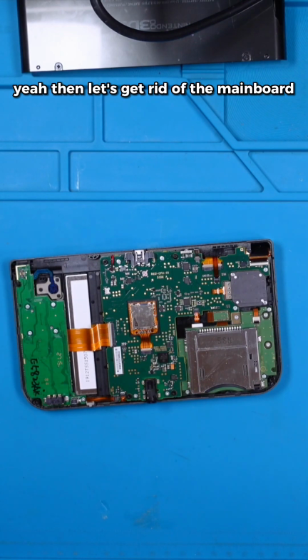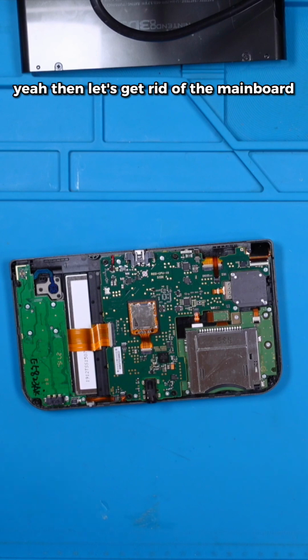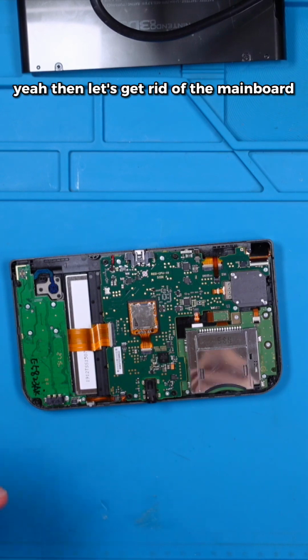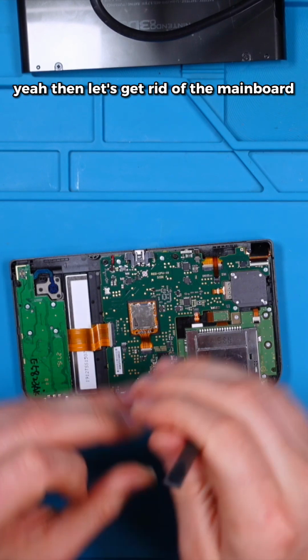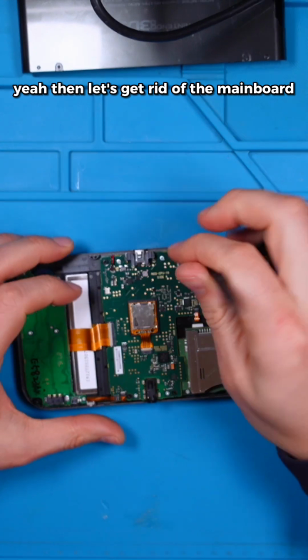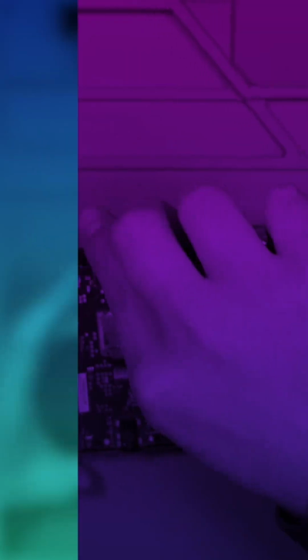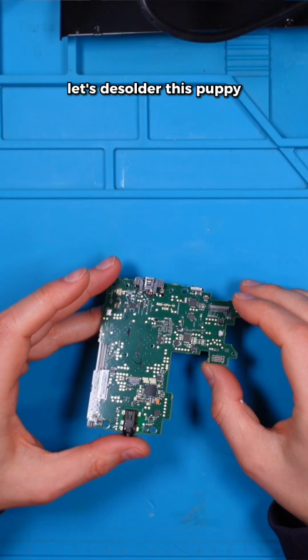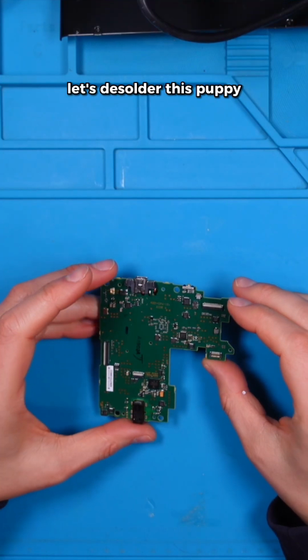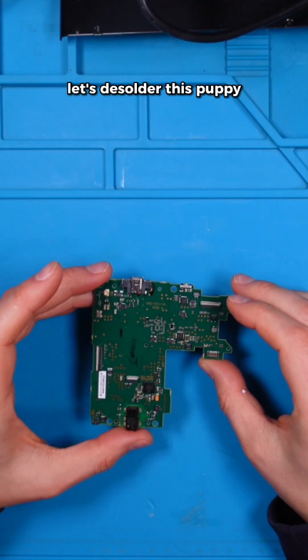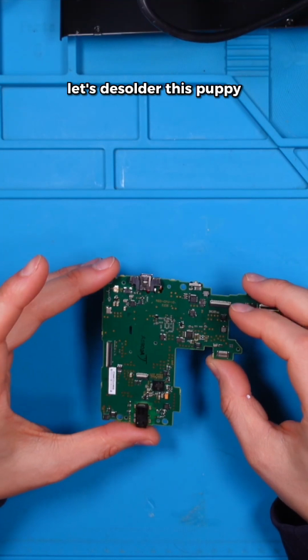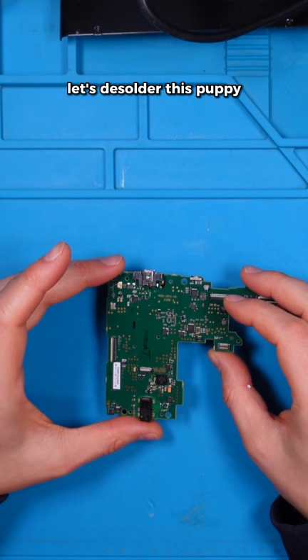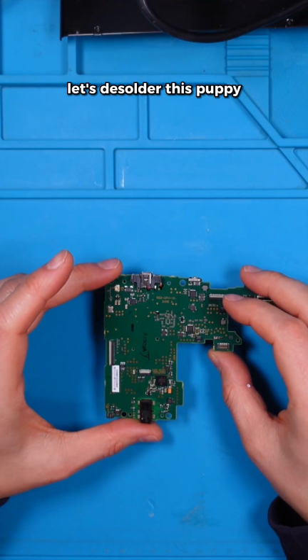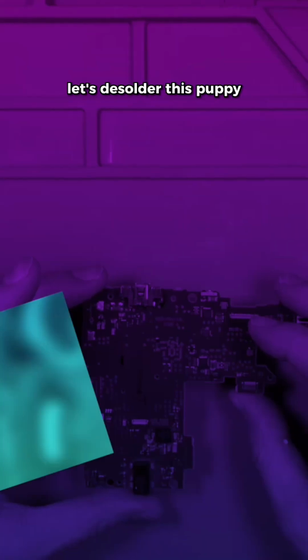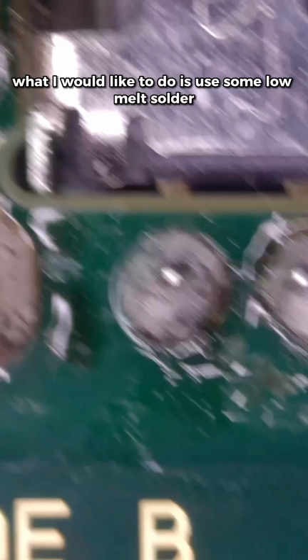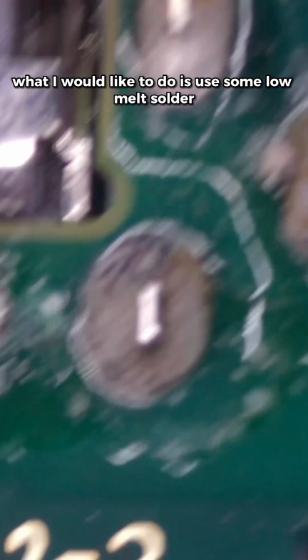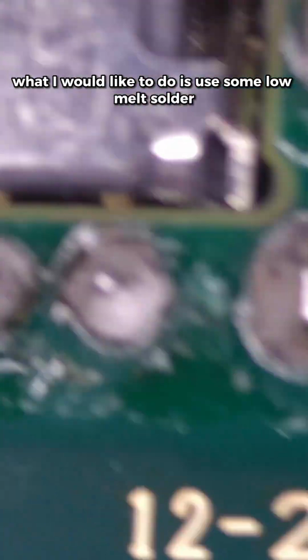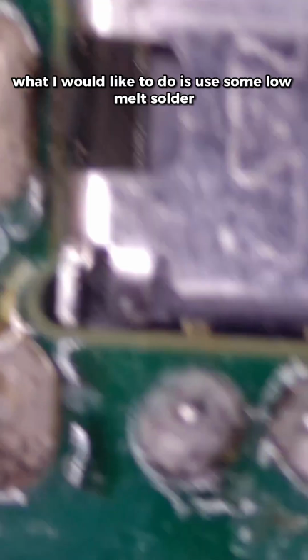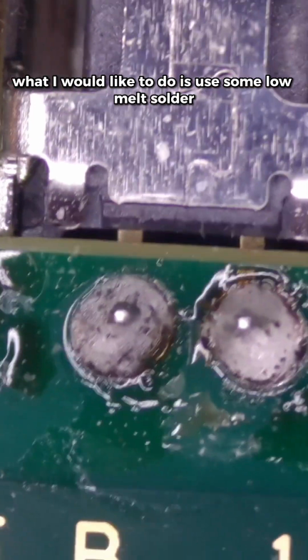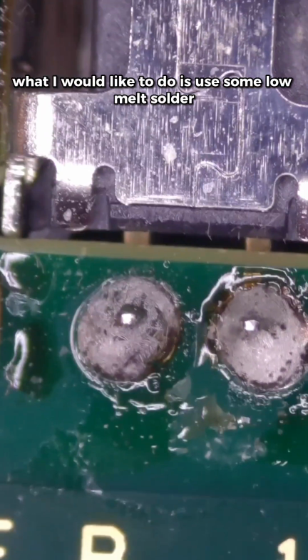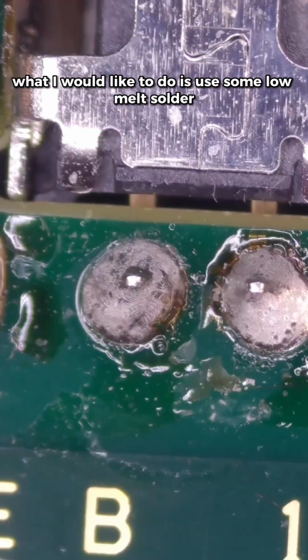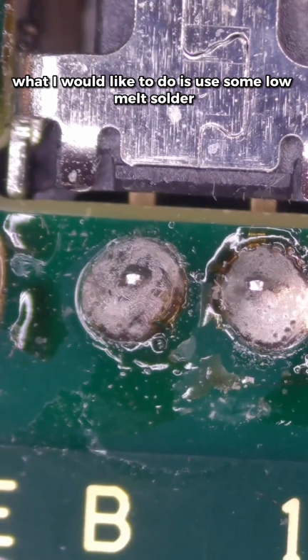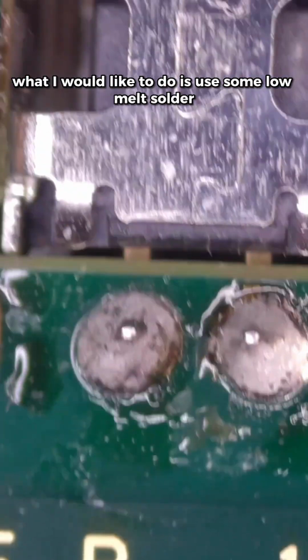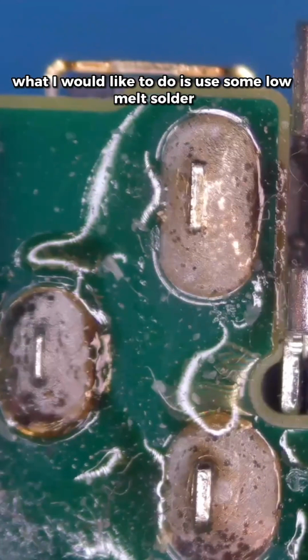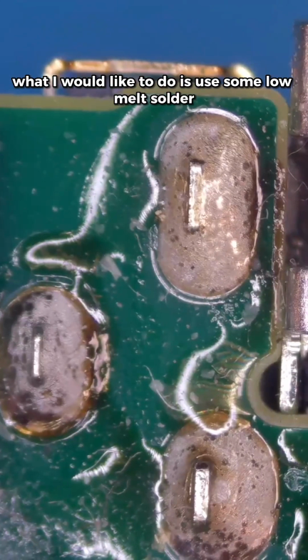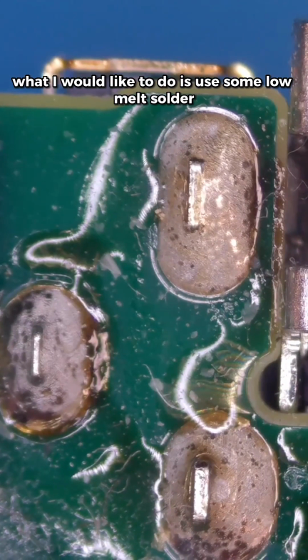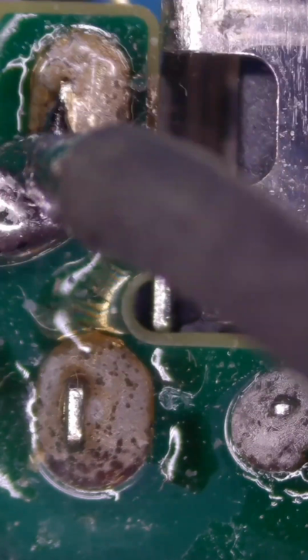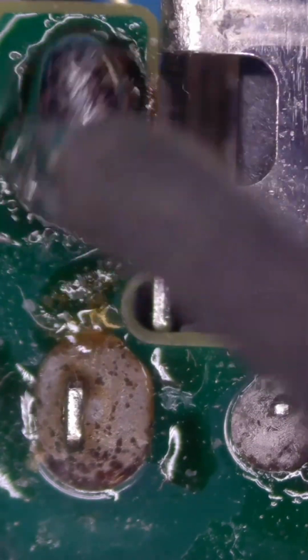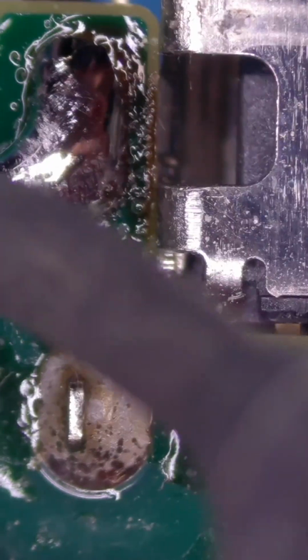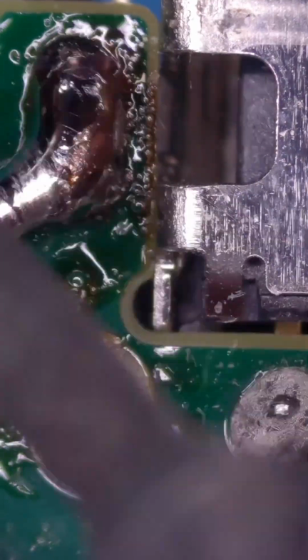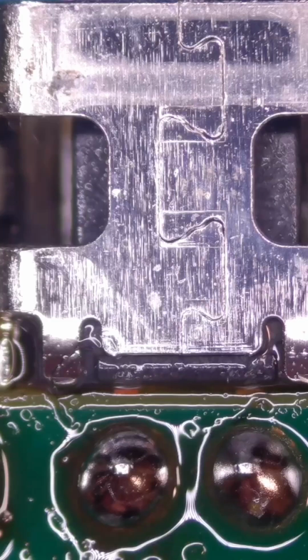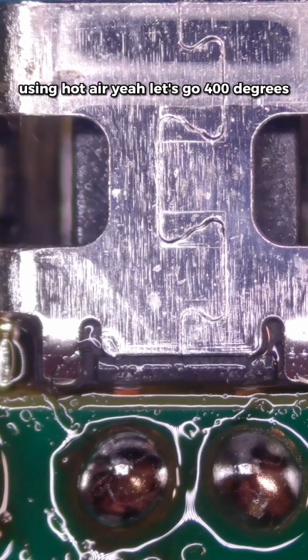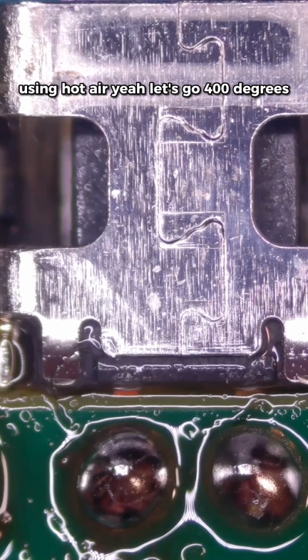Let's get rid of the main board. Let's desolder this puppy. What I would like to do is use some low melt solder using hot air.